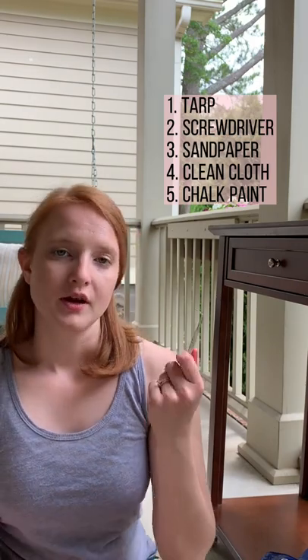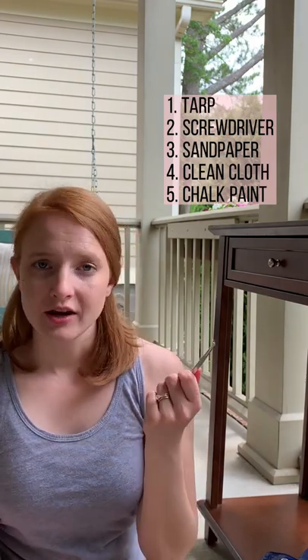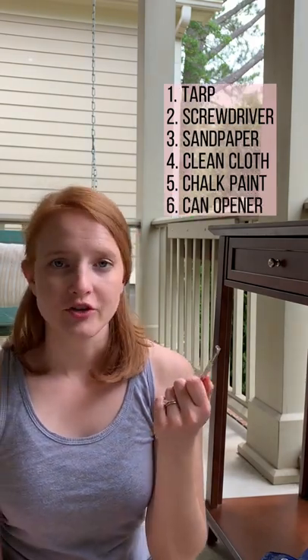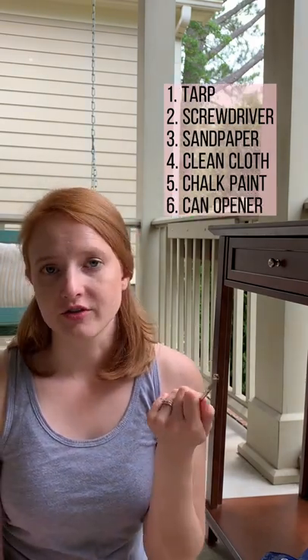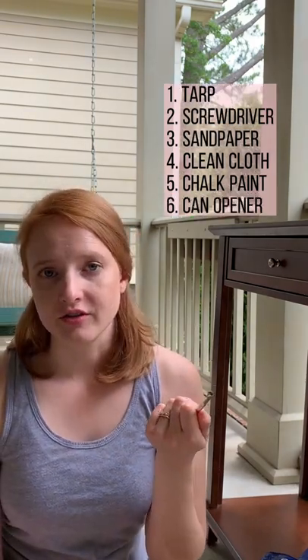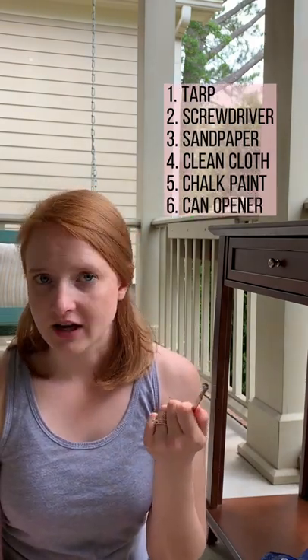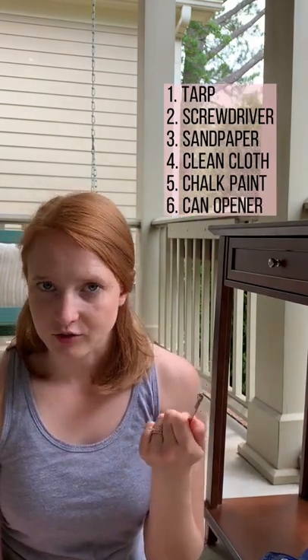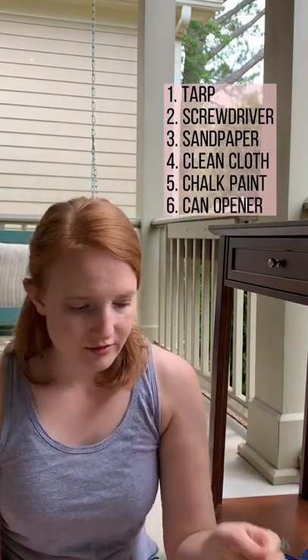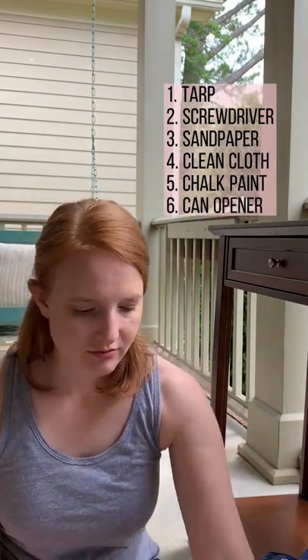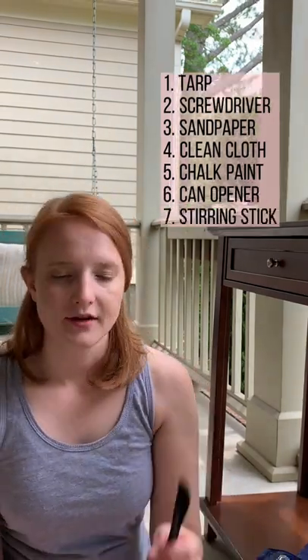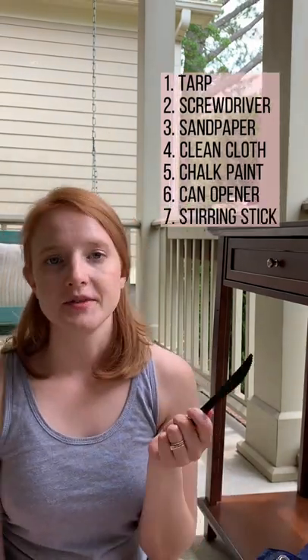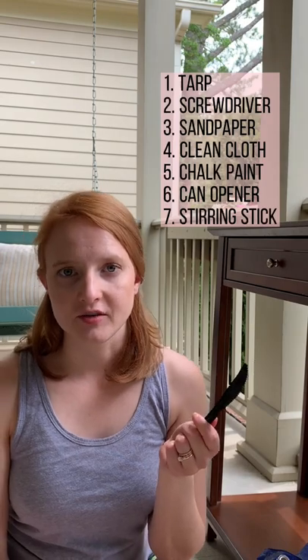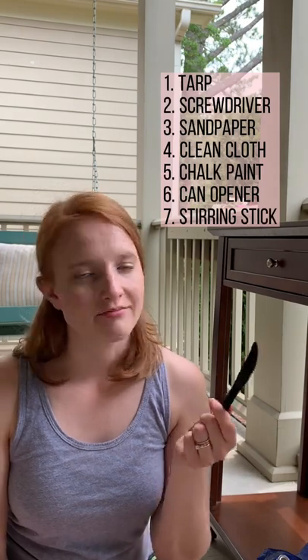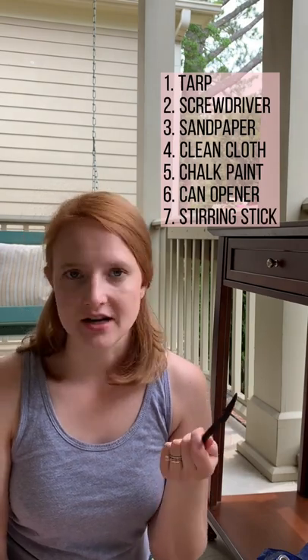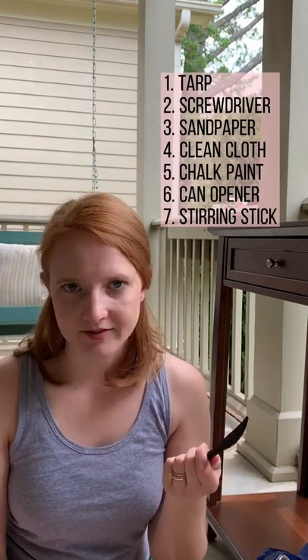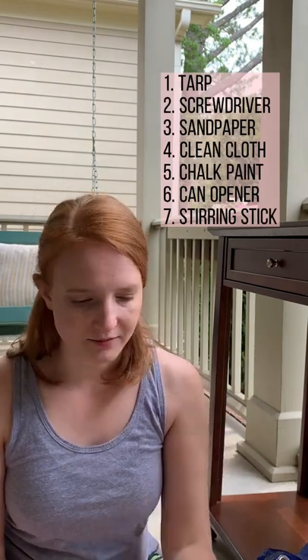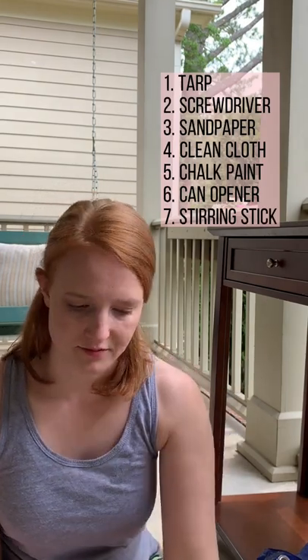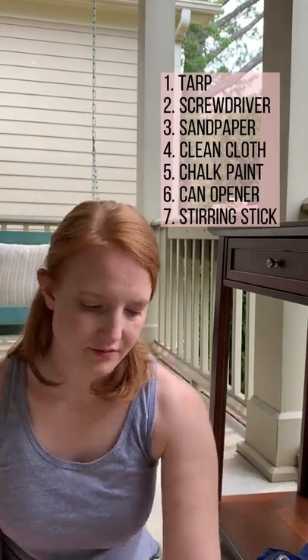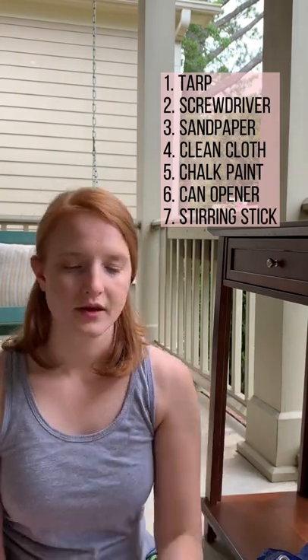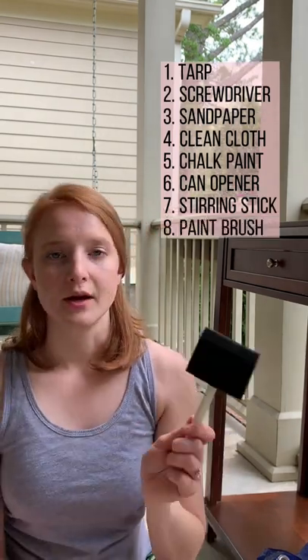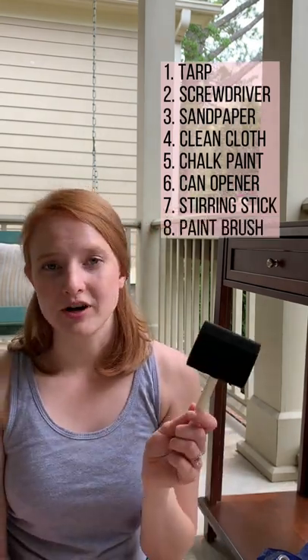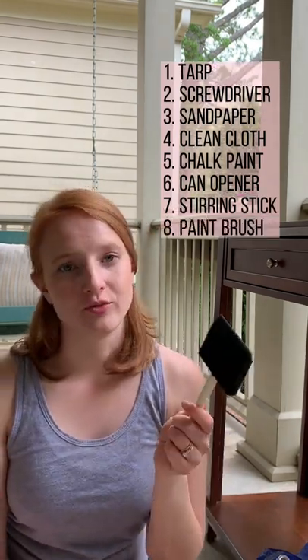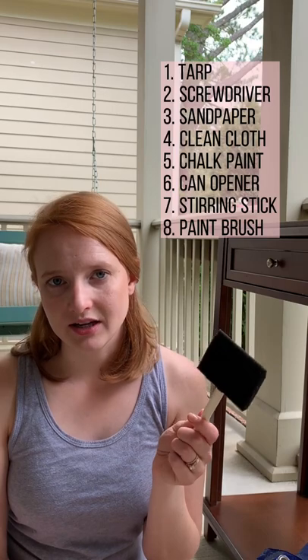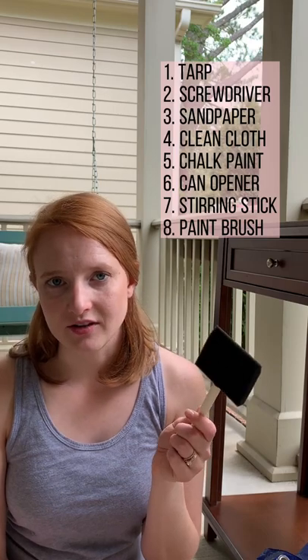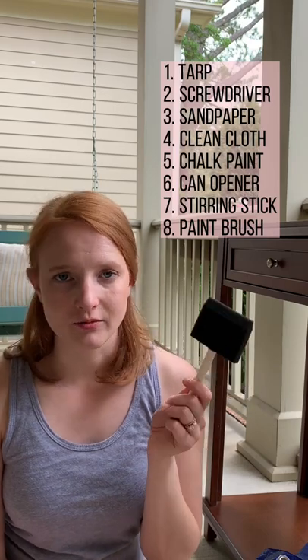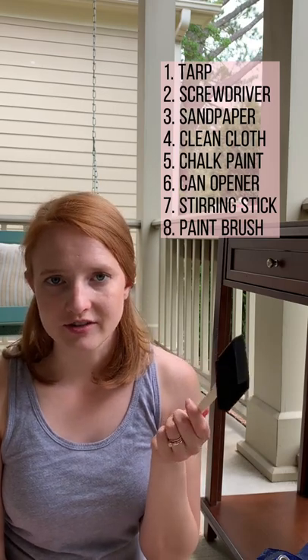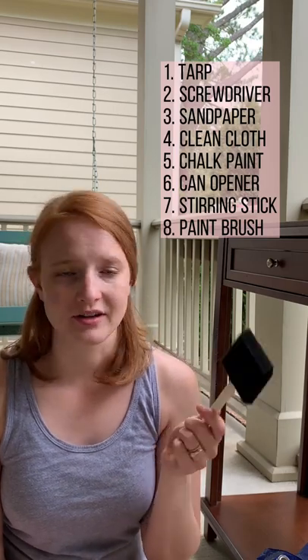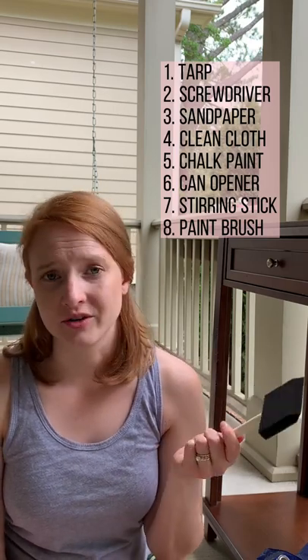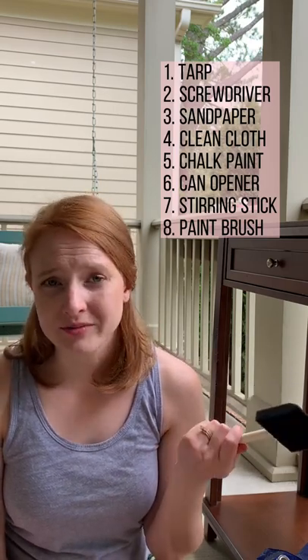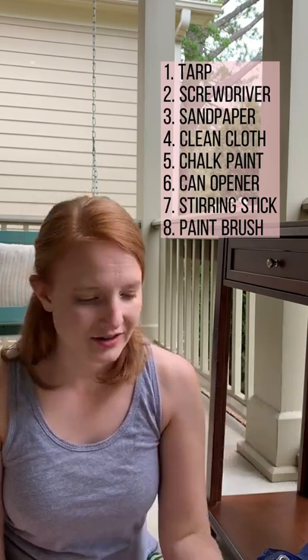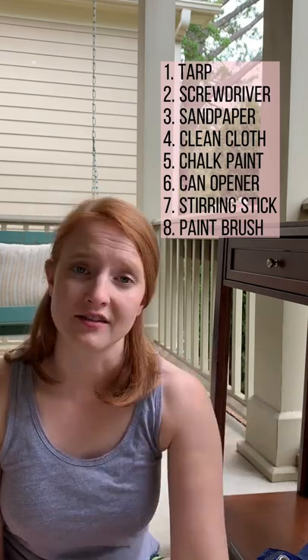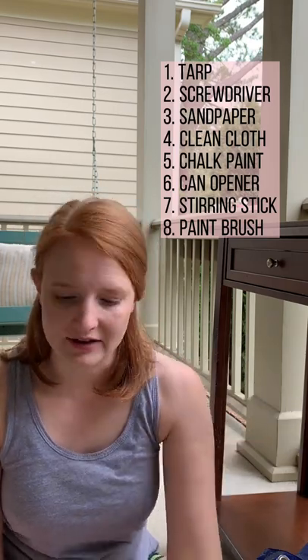A paint can opener — you can also just use a flathead screwdriver. Something to stir the paint; it does not have to be fancy. A paintbrush. I really like using these foam brushes because I can just throw it away when I'm done, and I like things to be easy.